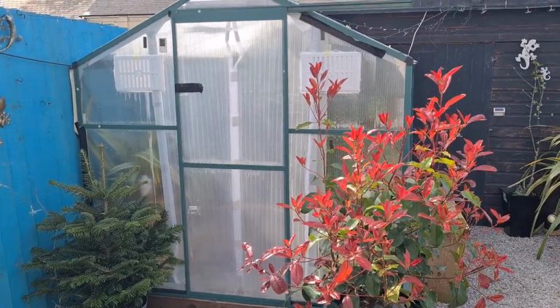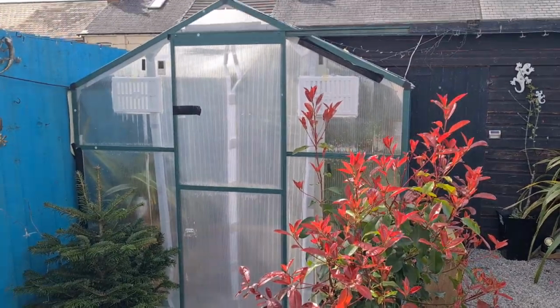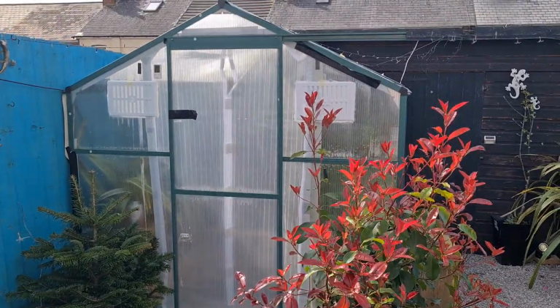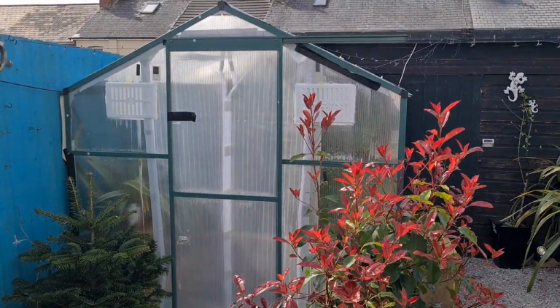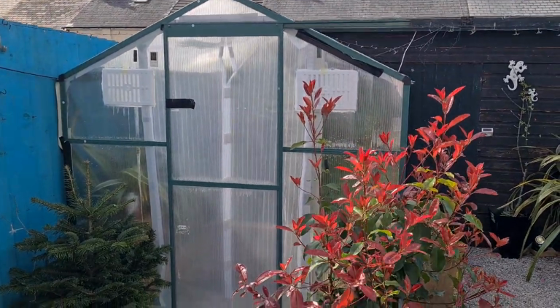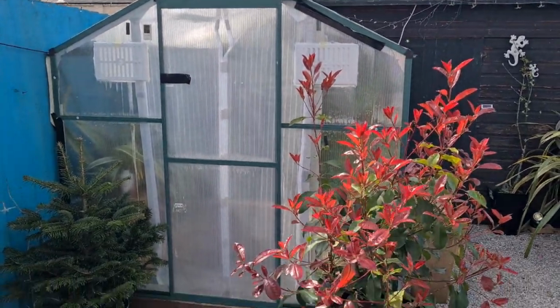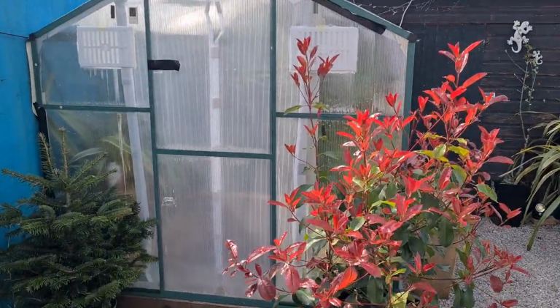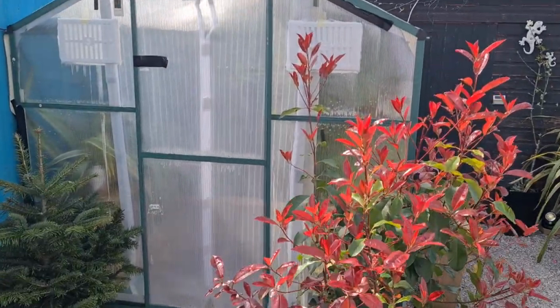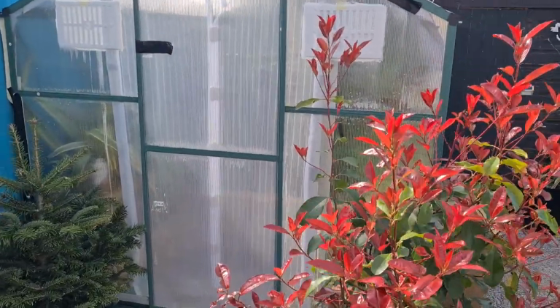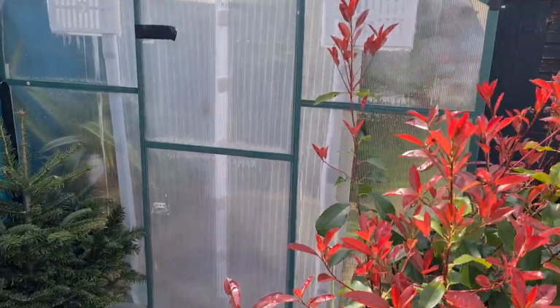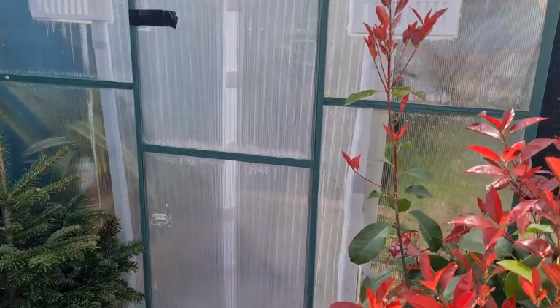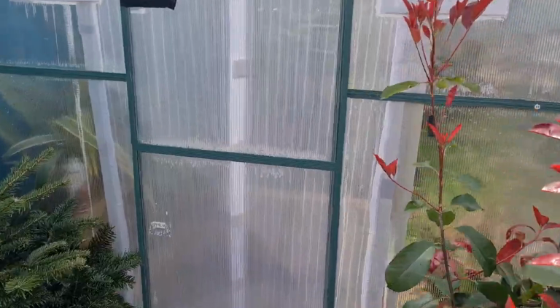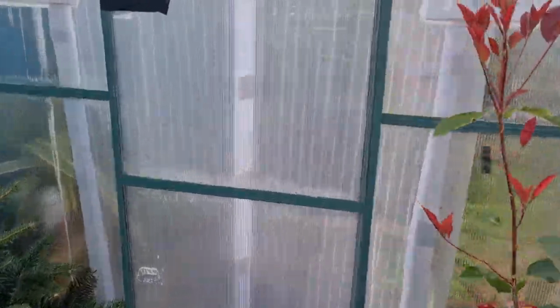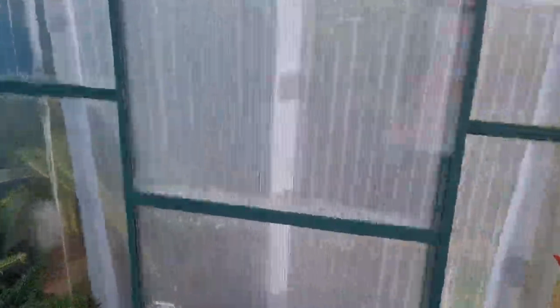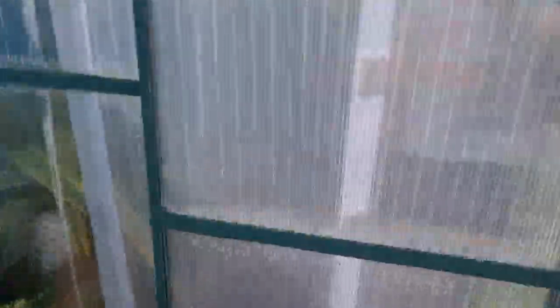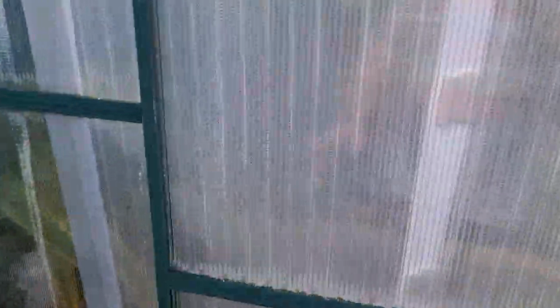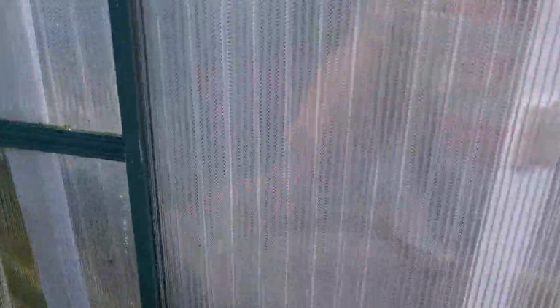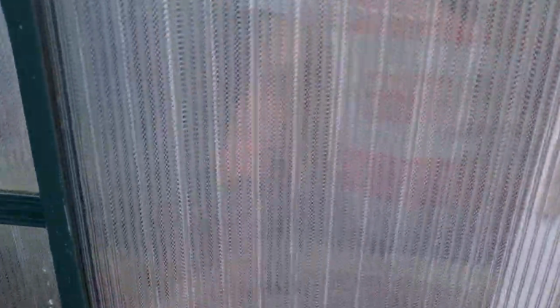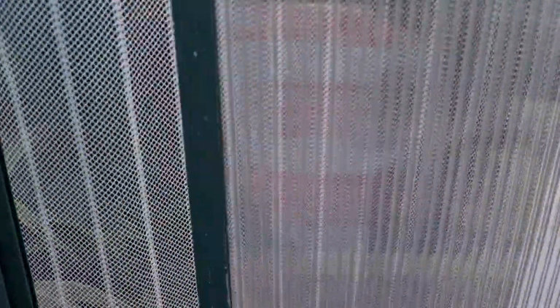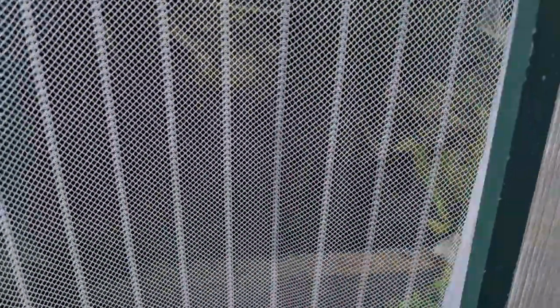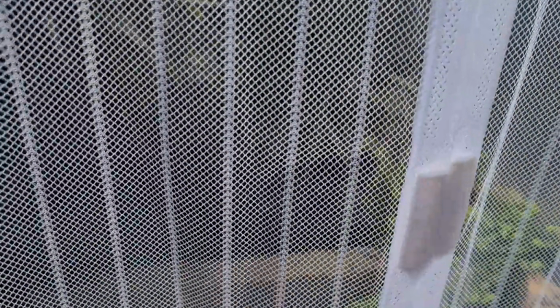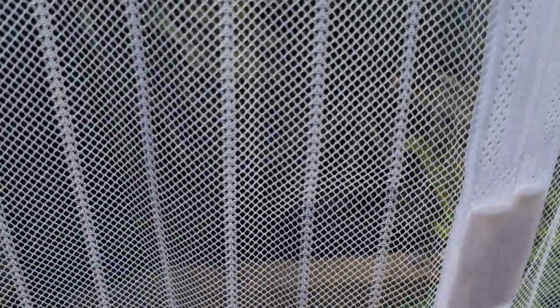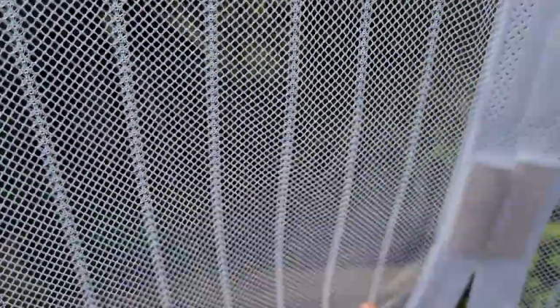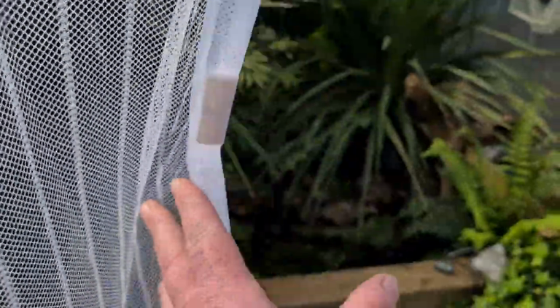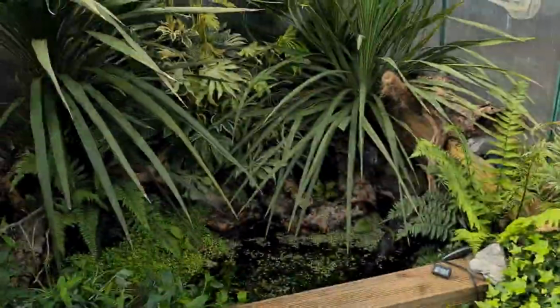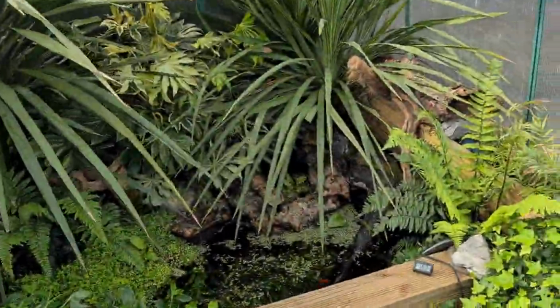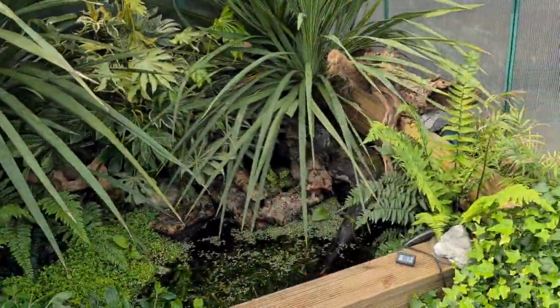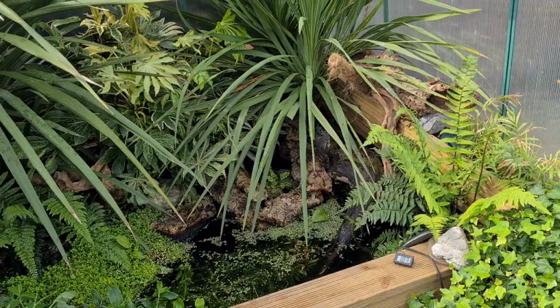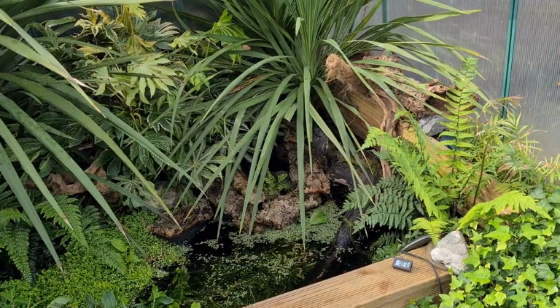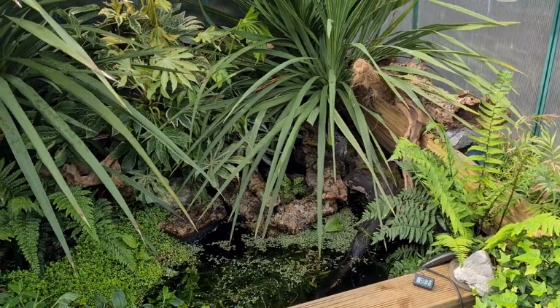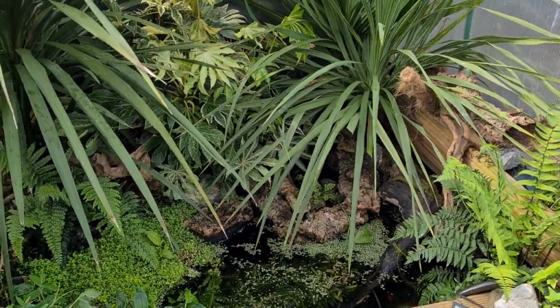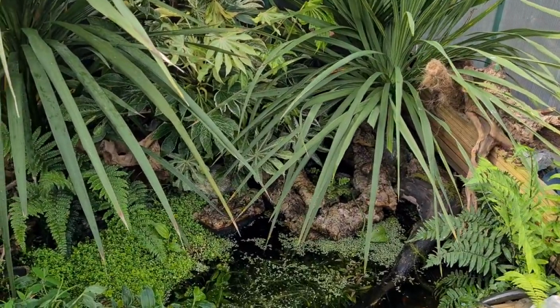A little update of my European green tree frogs in a greenhouse in the garden. Got a new net door.